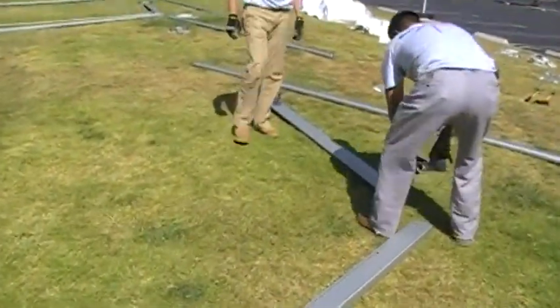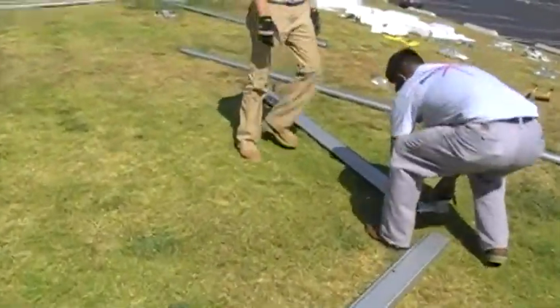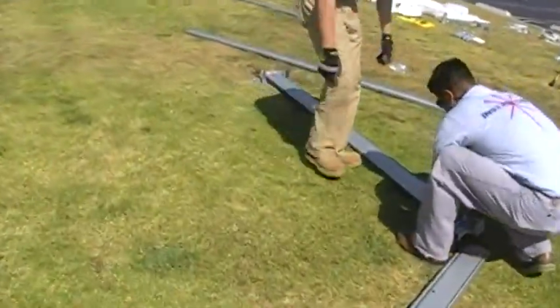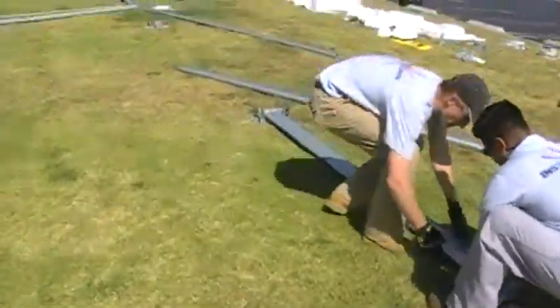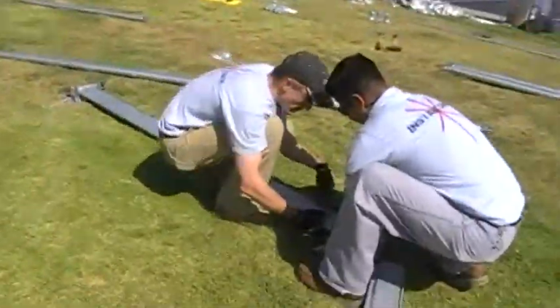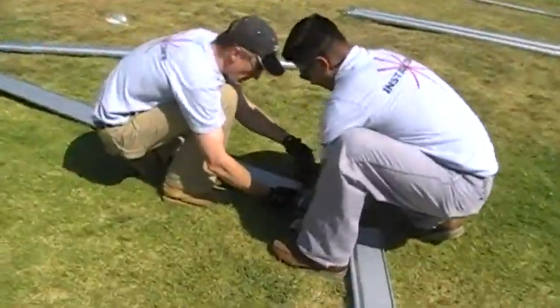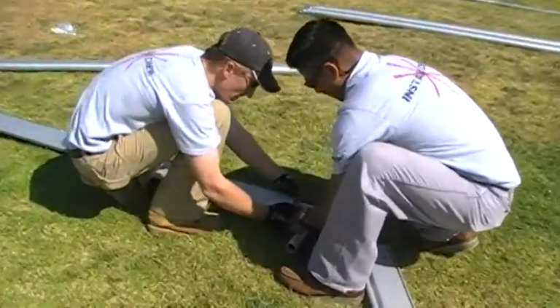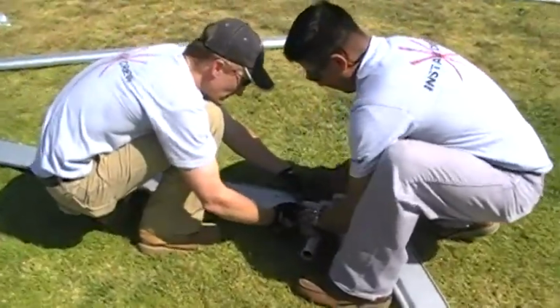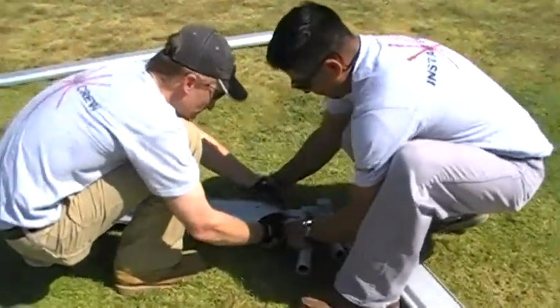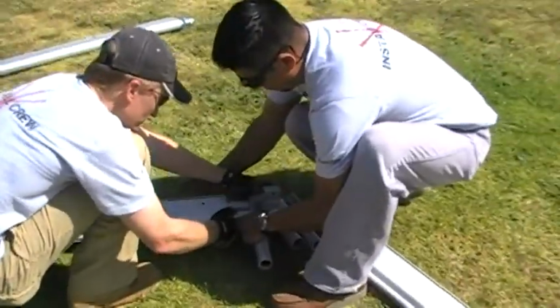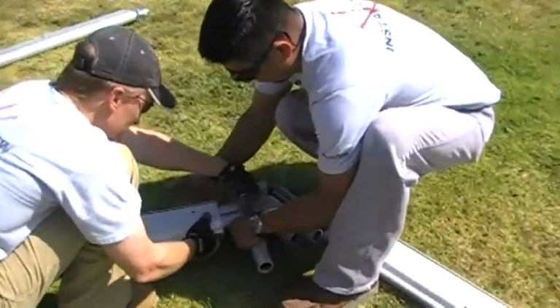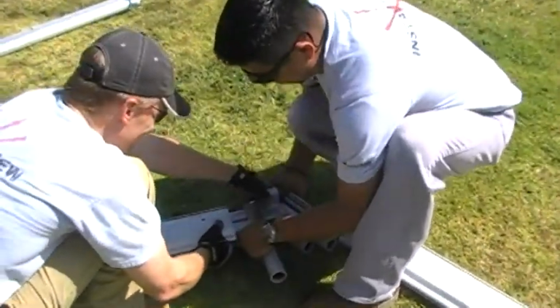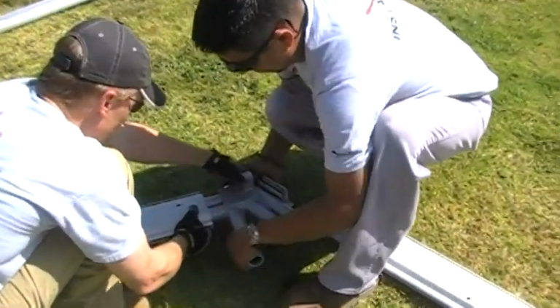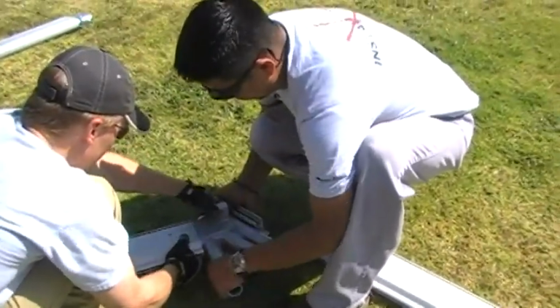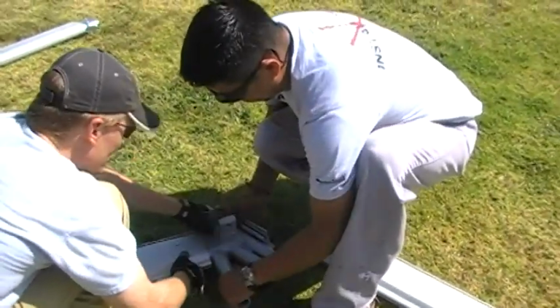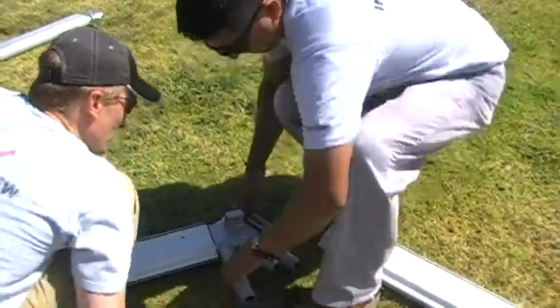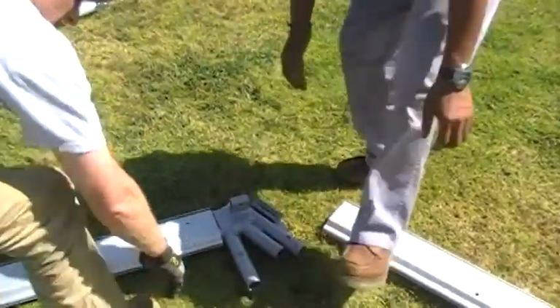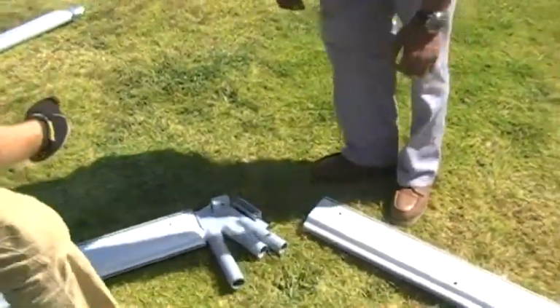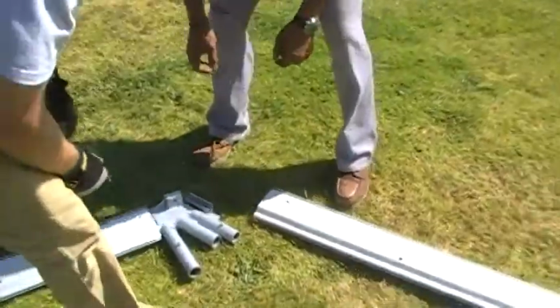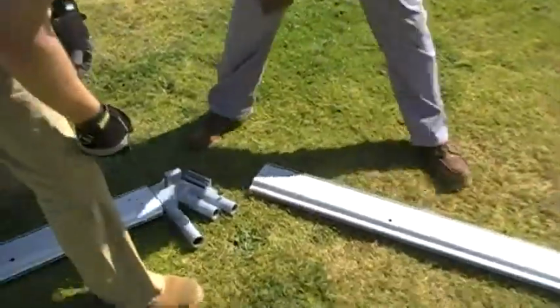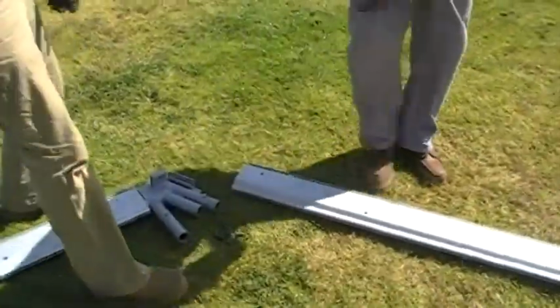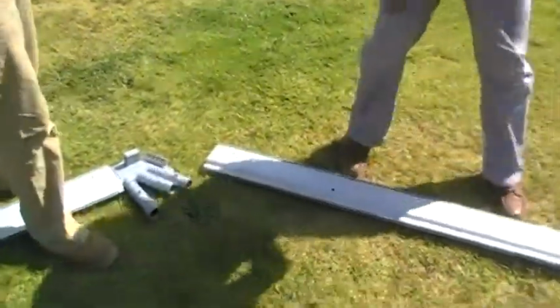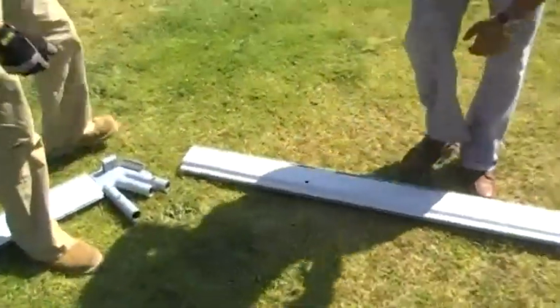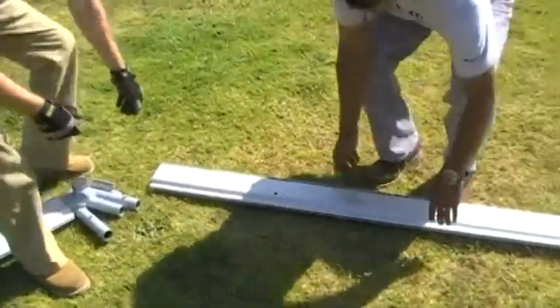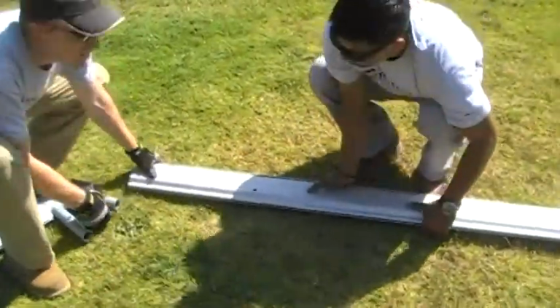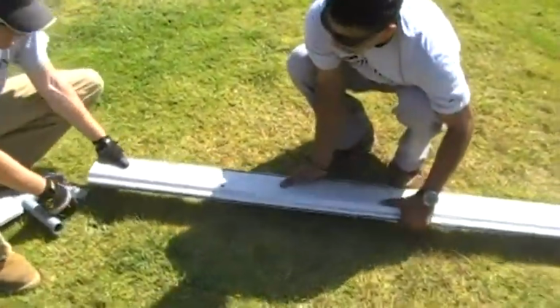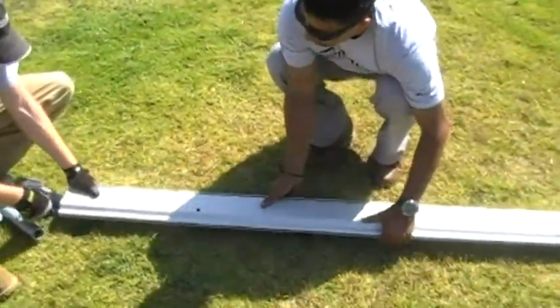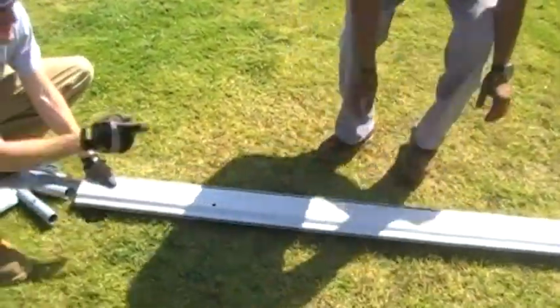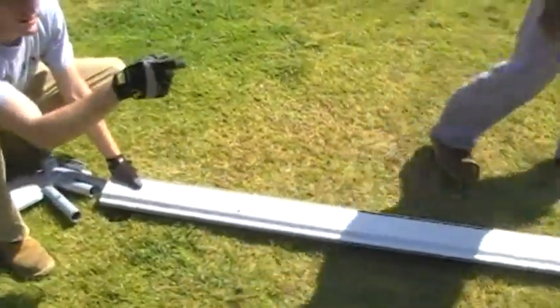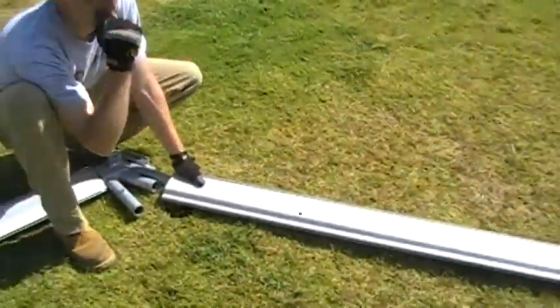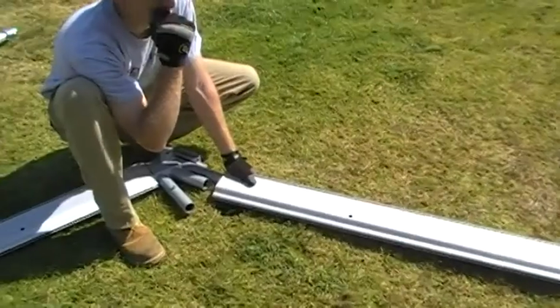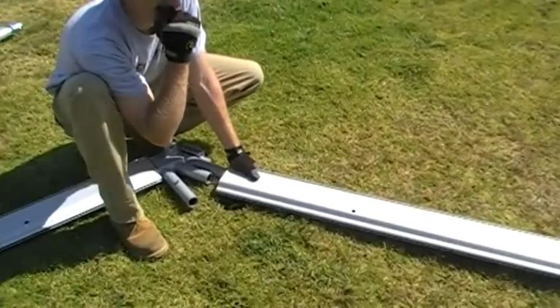Begin assembling the beam arches. You'll want to start at one baseplate. Connect the leg, then connect the eave fitting to that leg. Then work your way up and over the ridge of the tent, connecting the rafter beams.